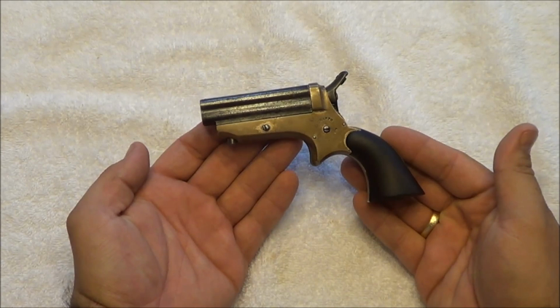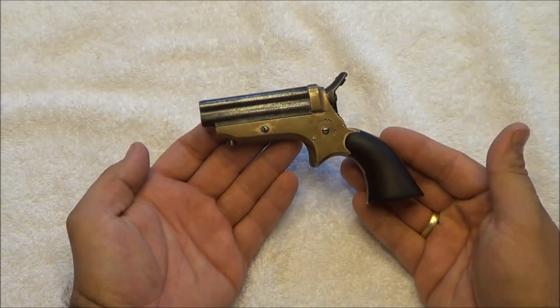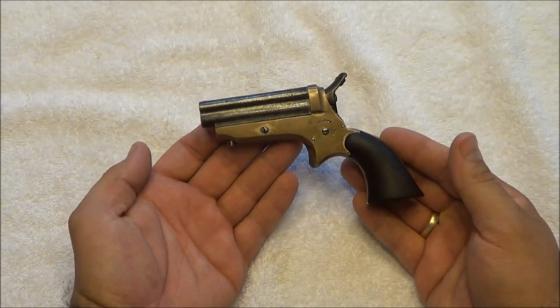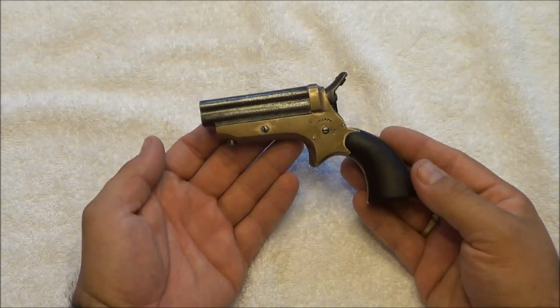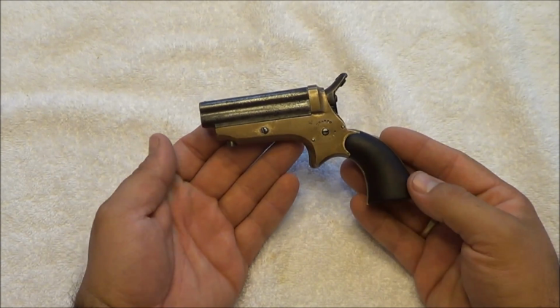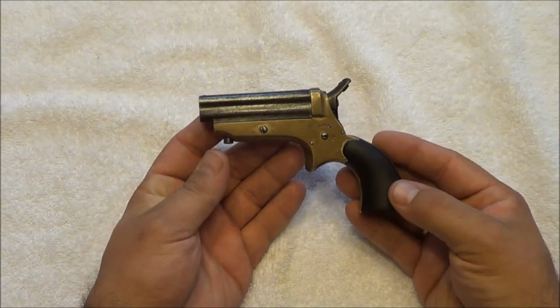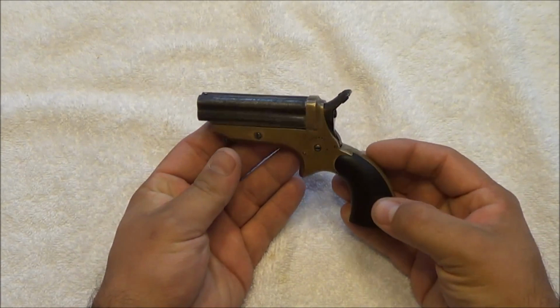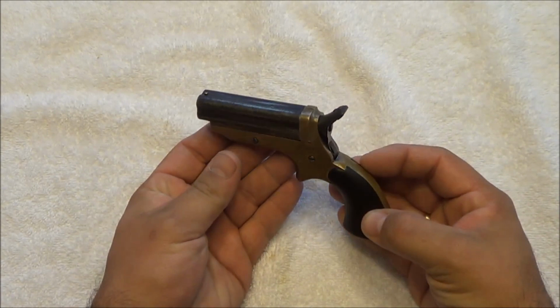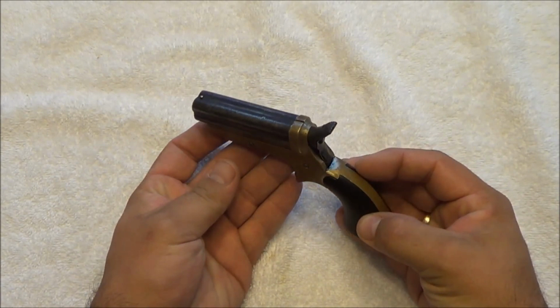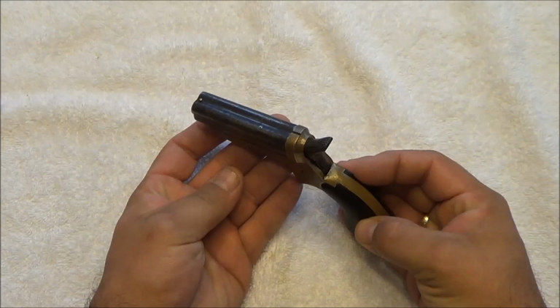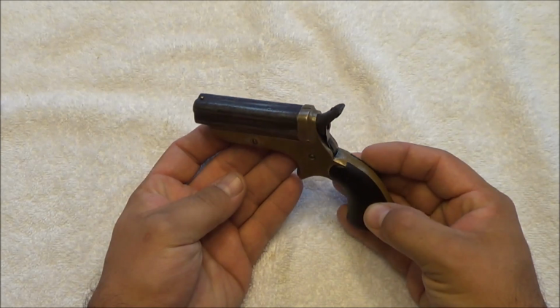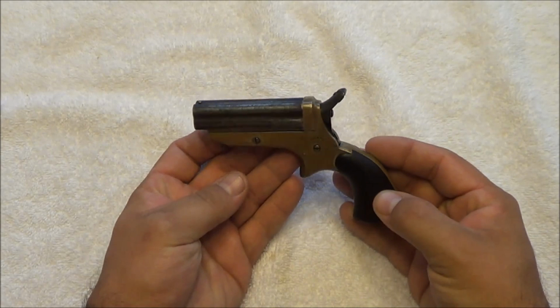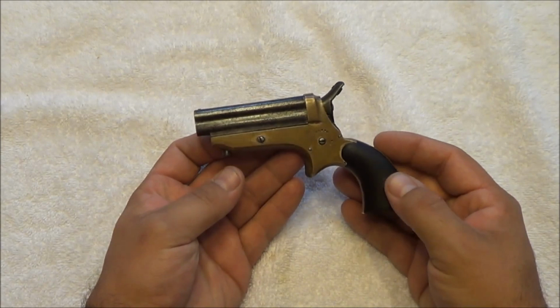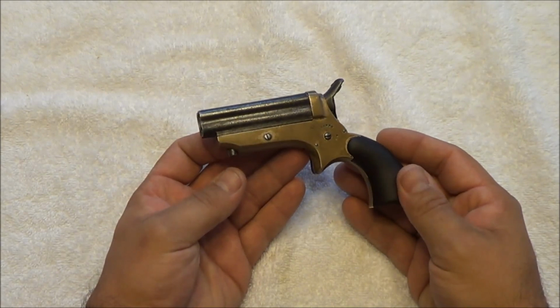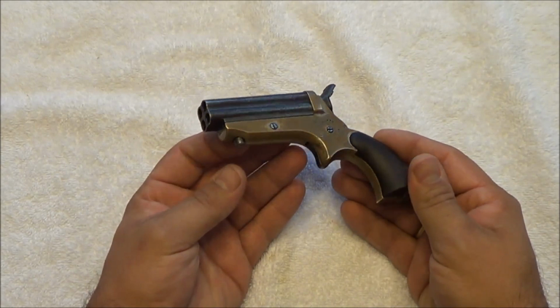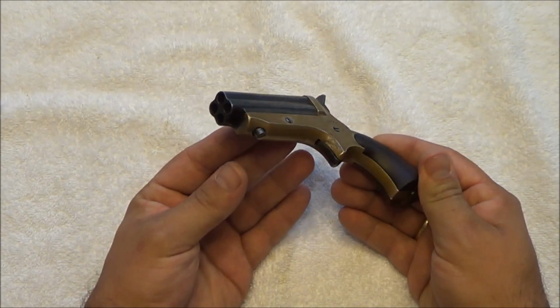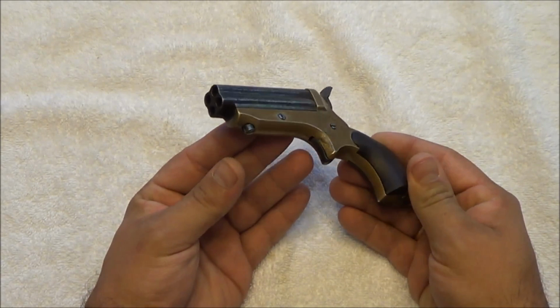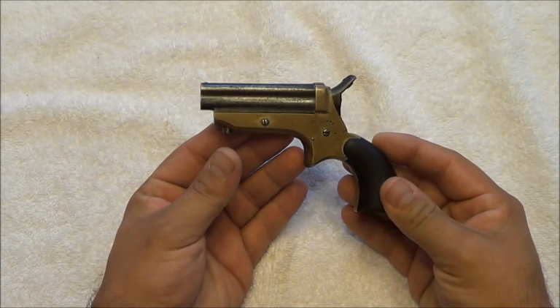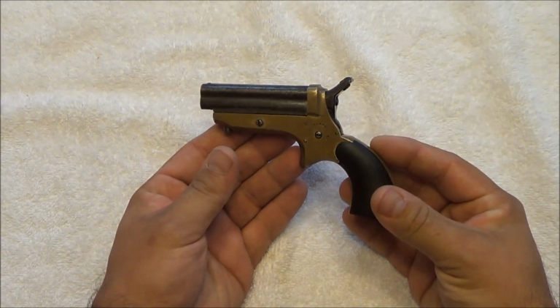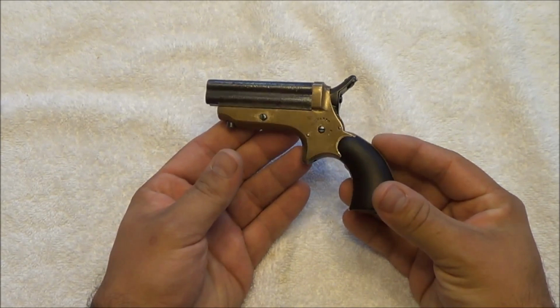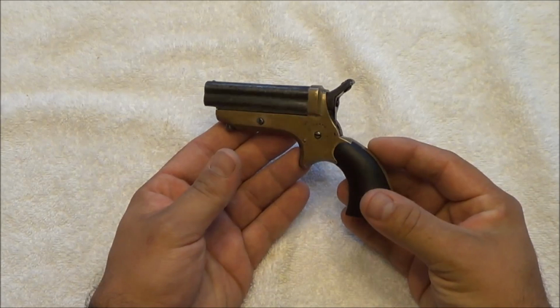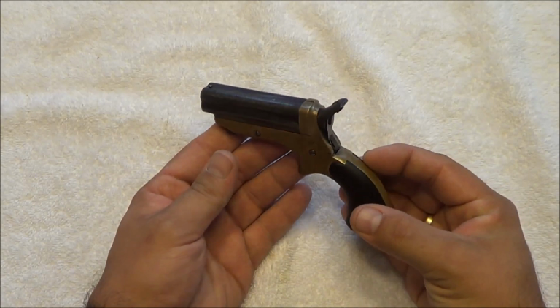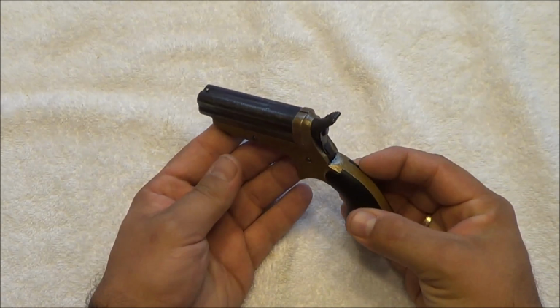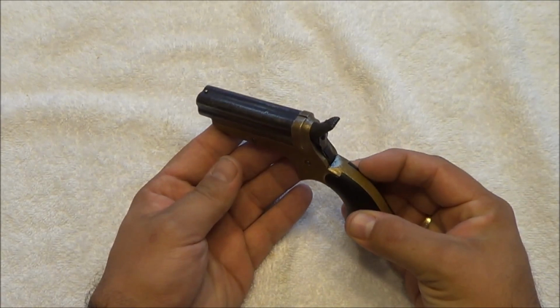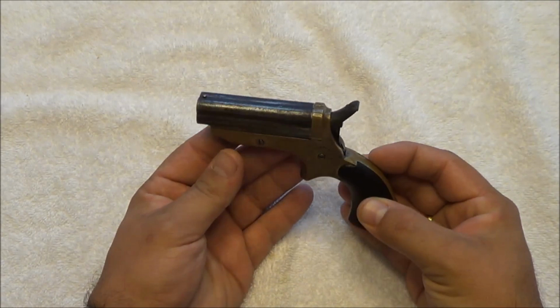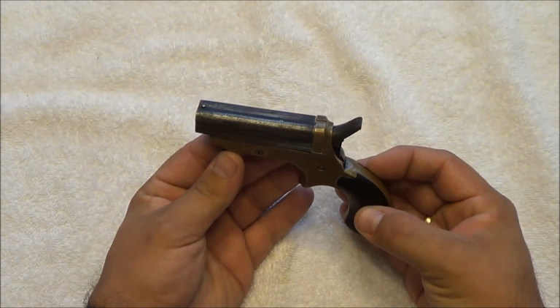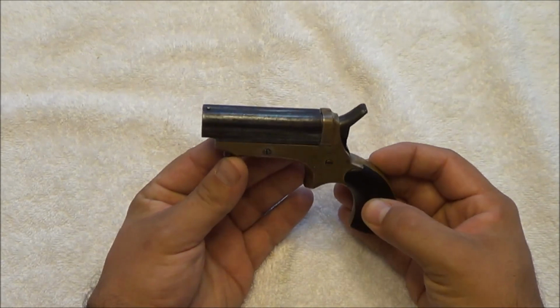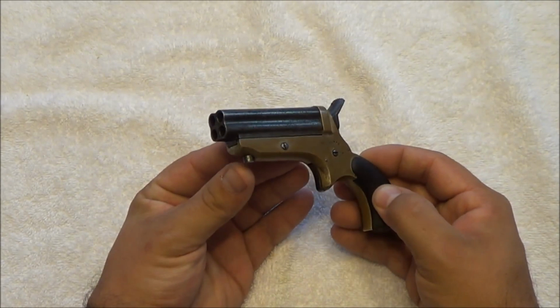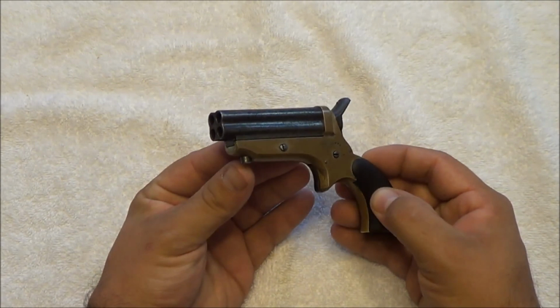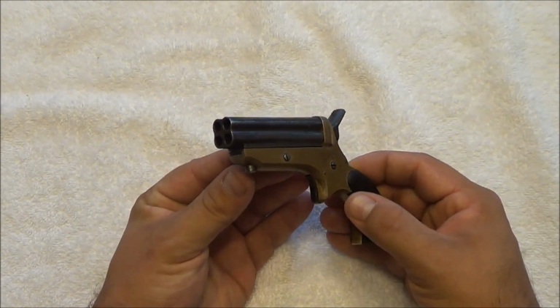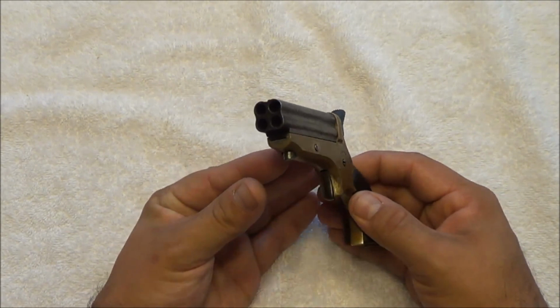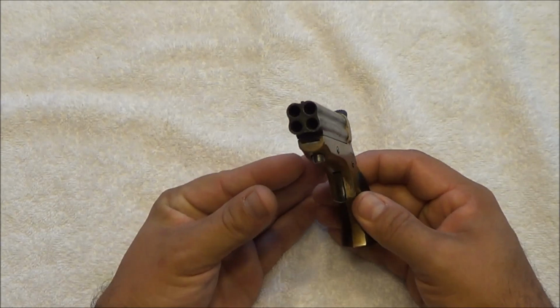Hey folks, Fatty with the Firearm here, back at you with a really cool, very old gun. This gun happens to be a Sharps 4-barrel Derringer, colloquially called a Pepperbox.